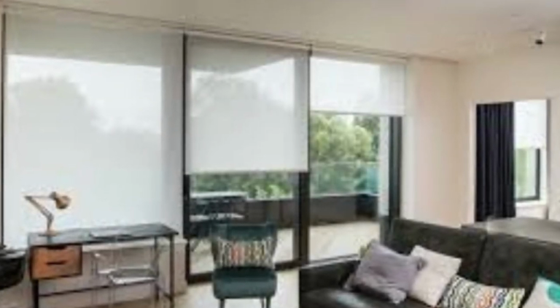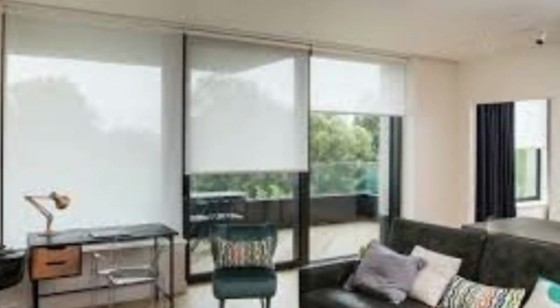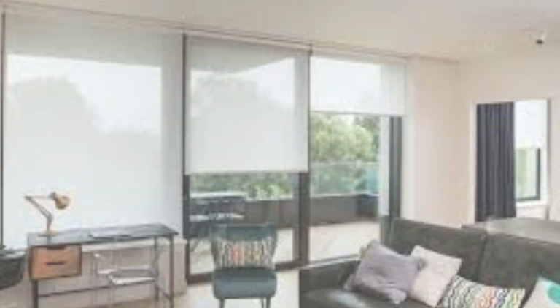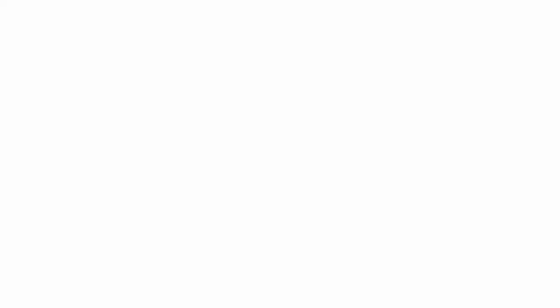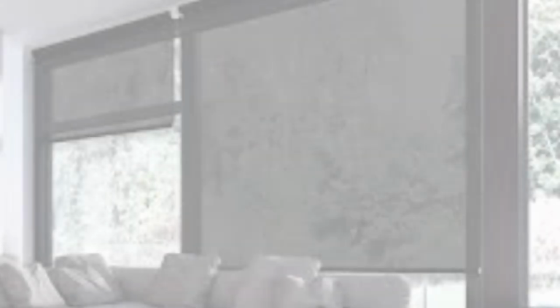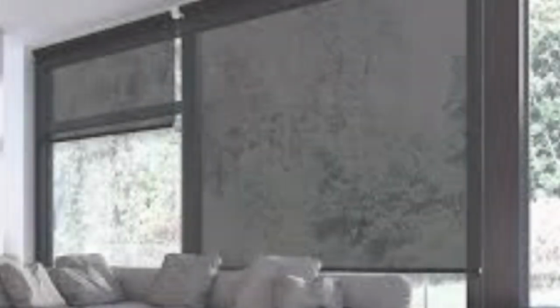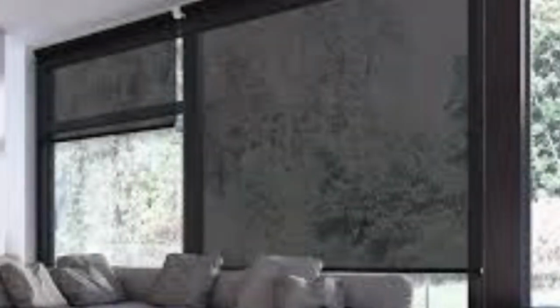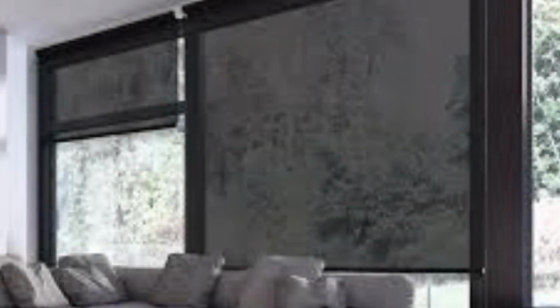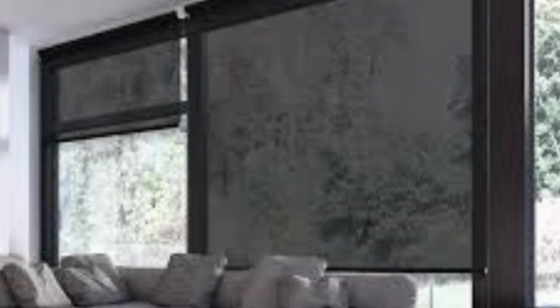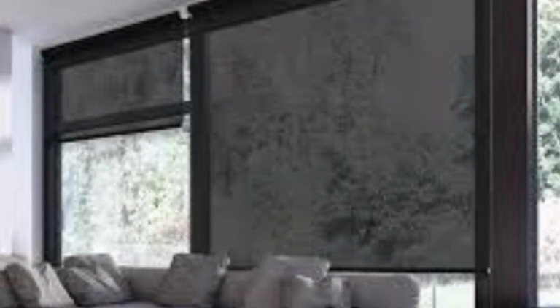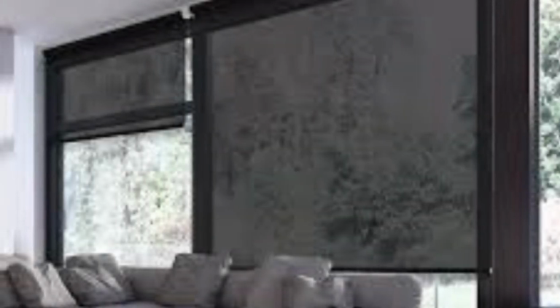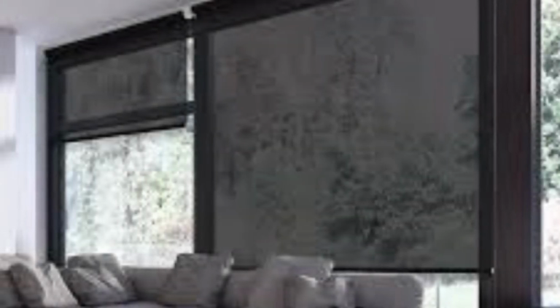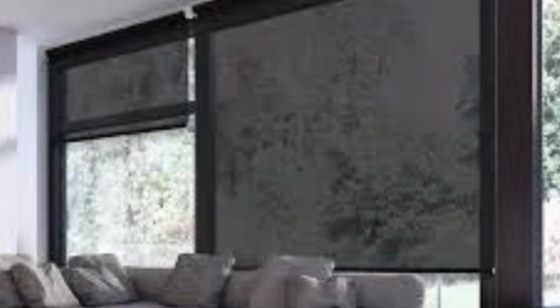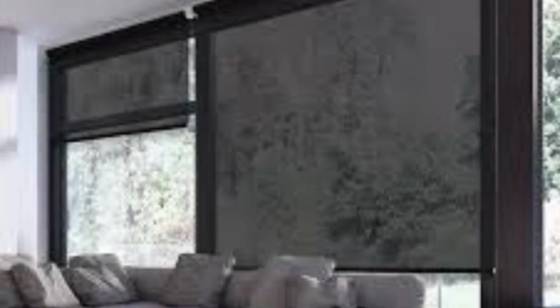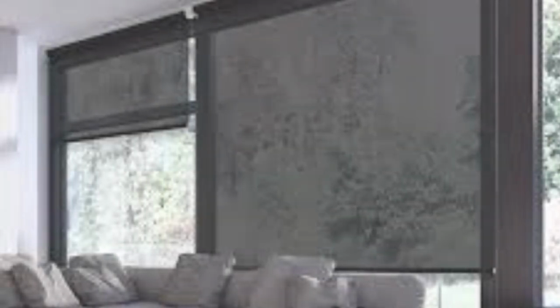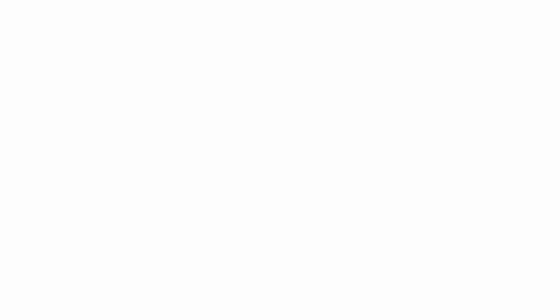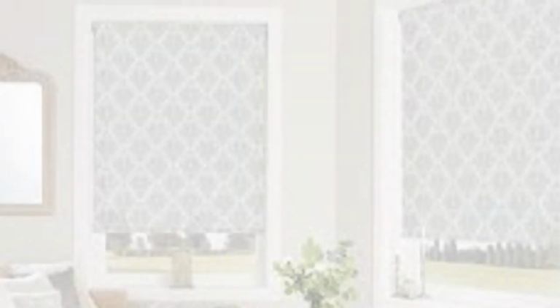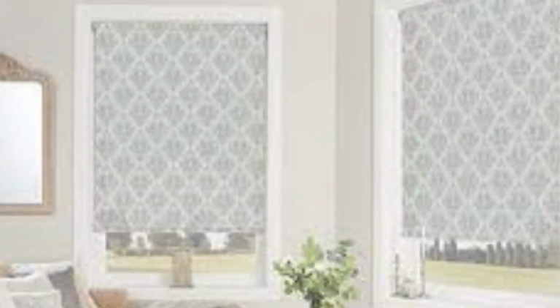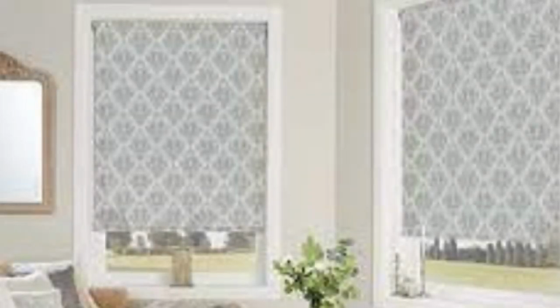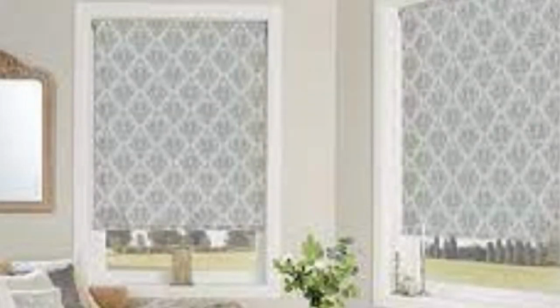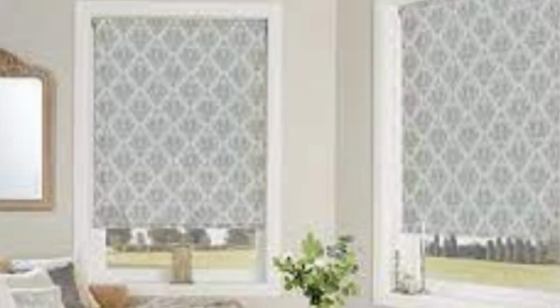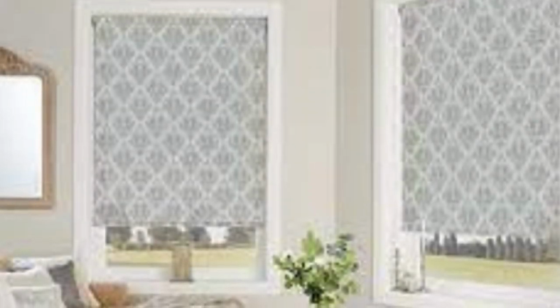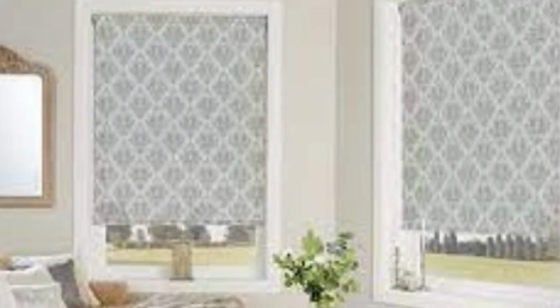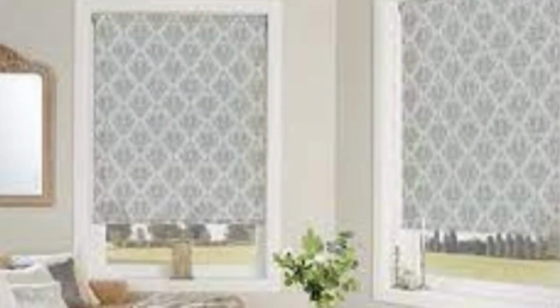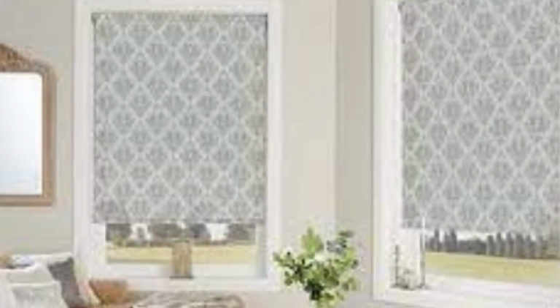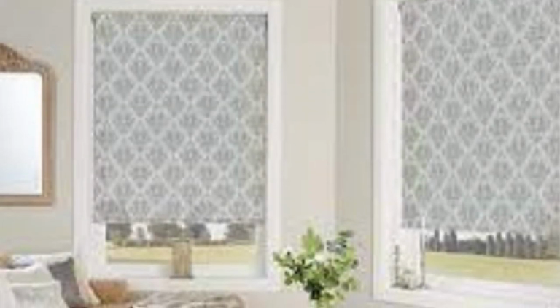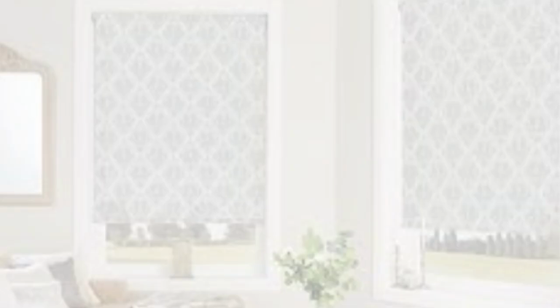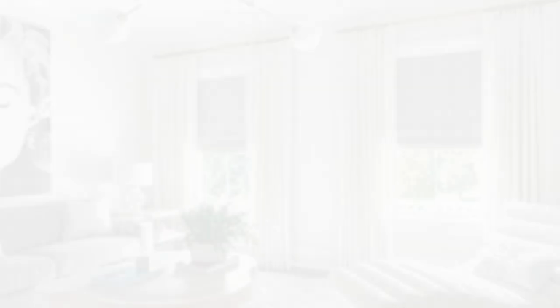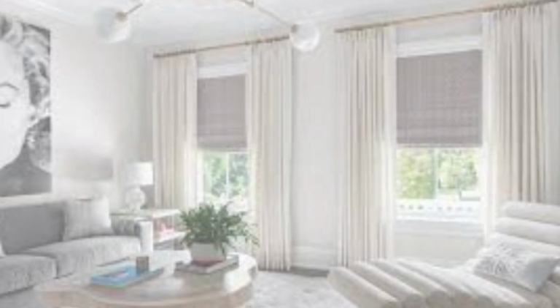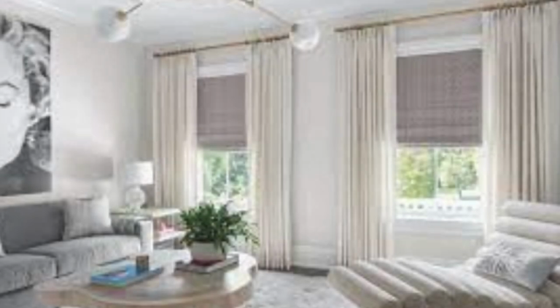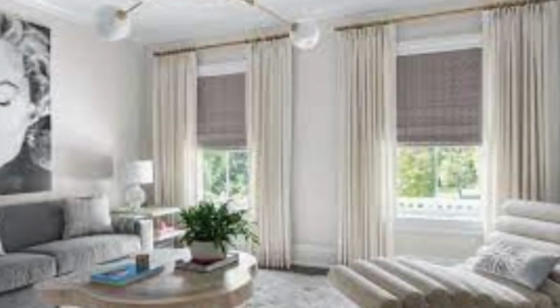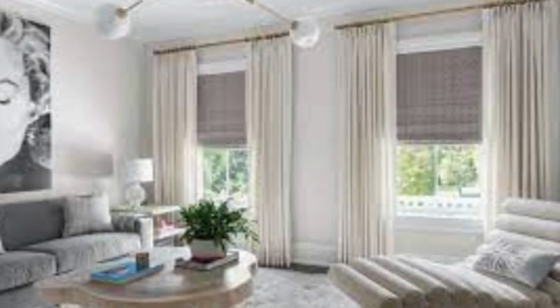Light control is another significant benefit of roller blinds. With a simple pull of a chain or a push of a button in motorized versions, you can easily adjust the level of sunlight entering your room.